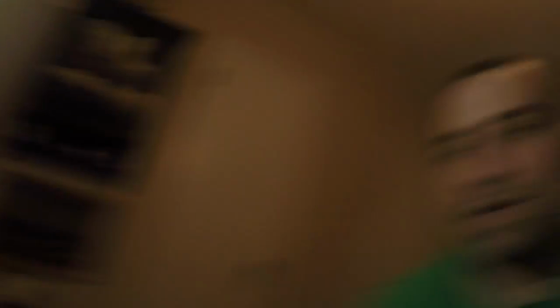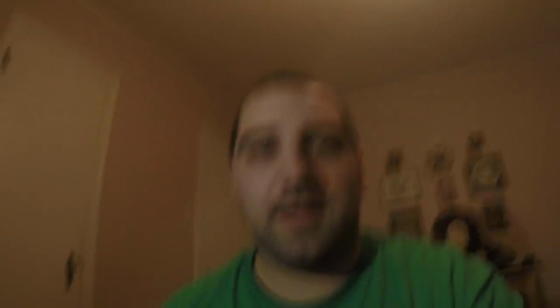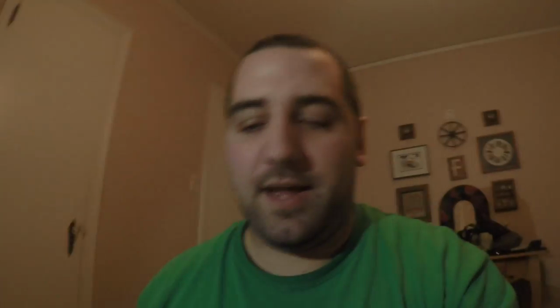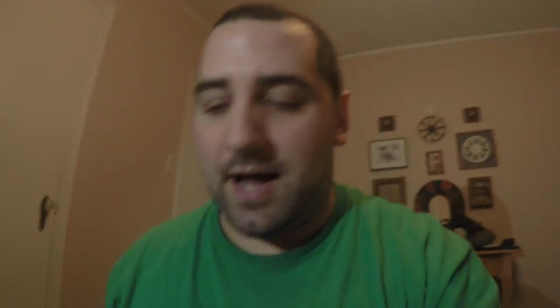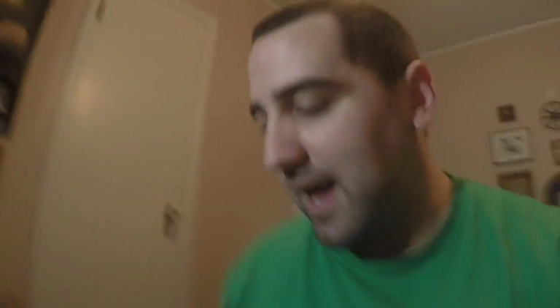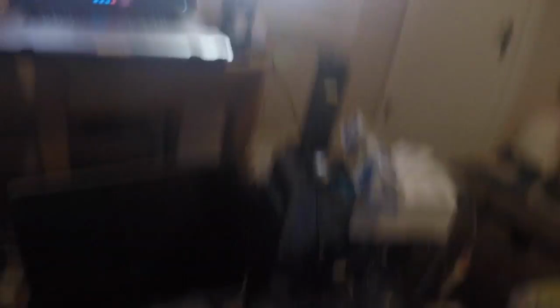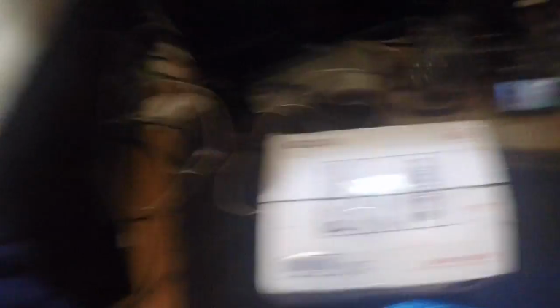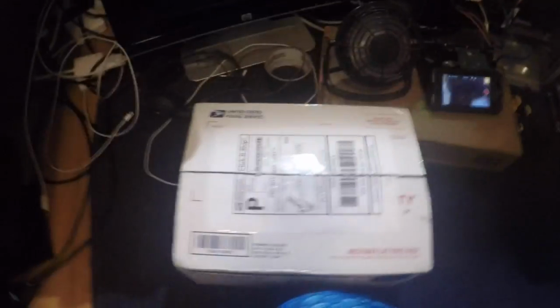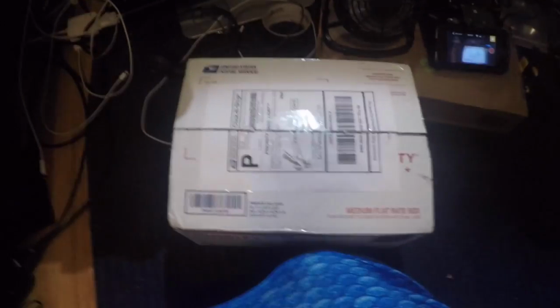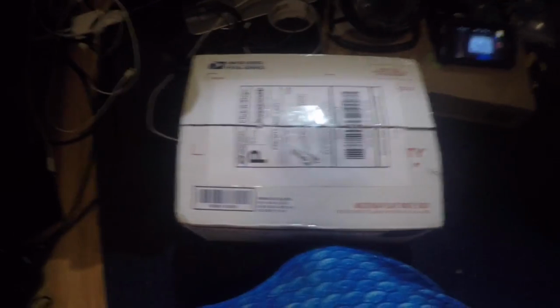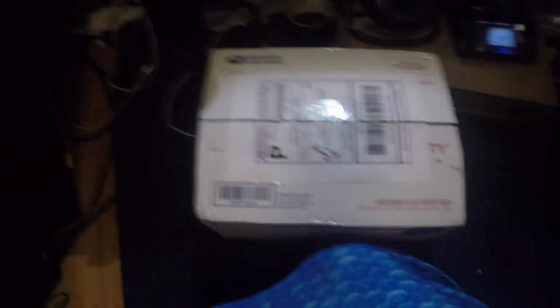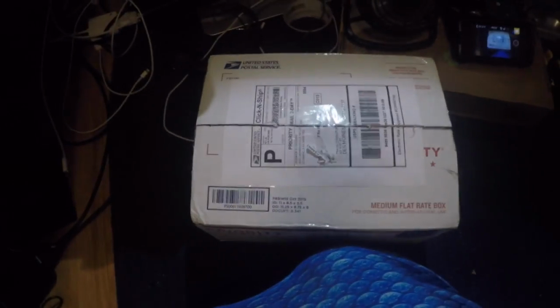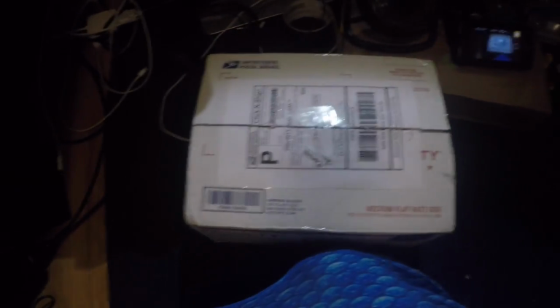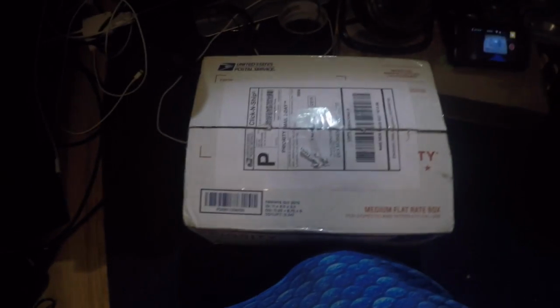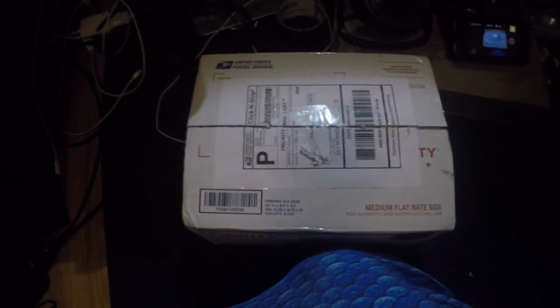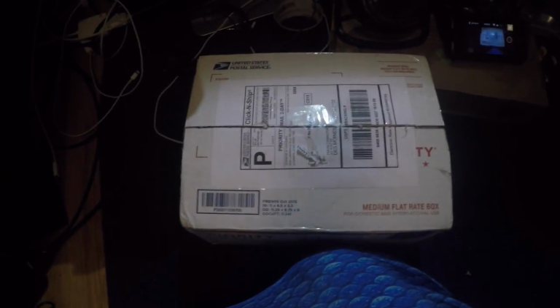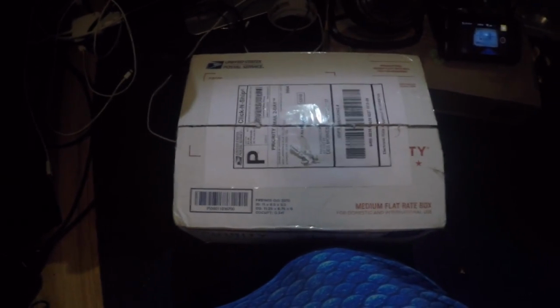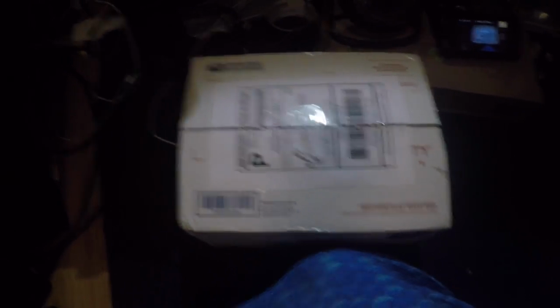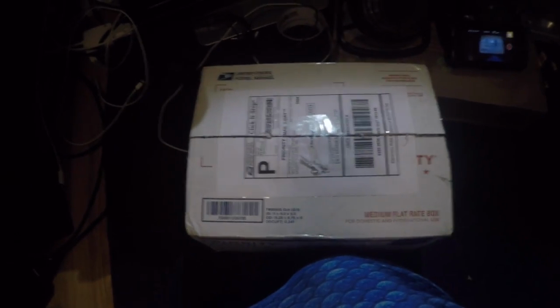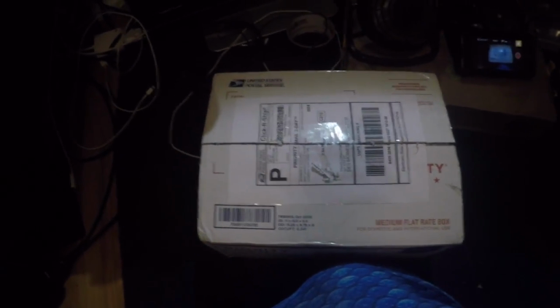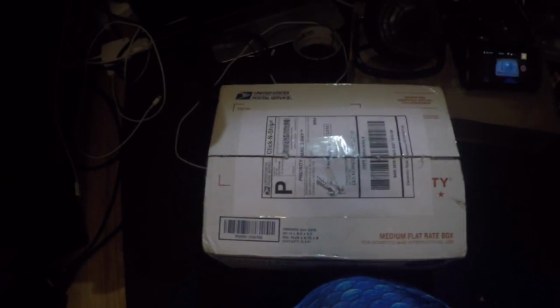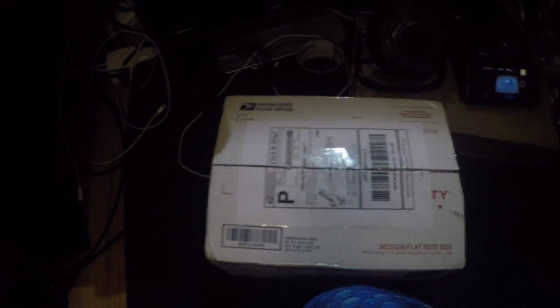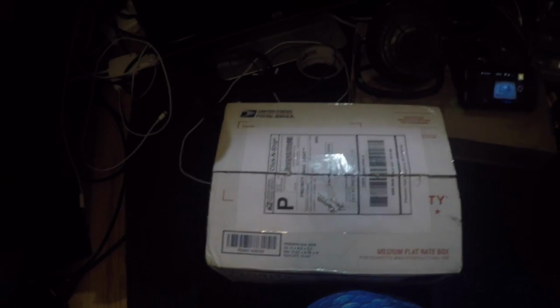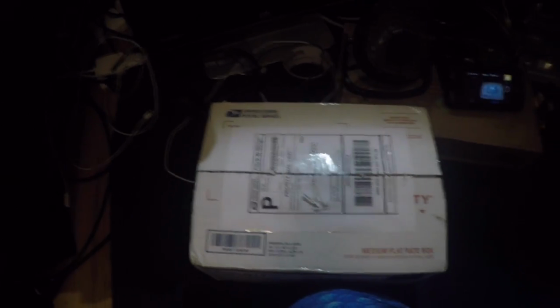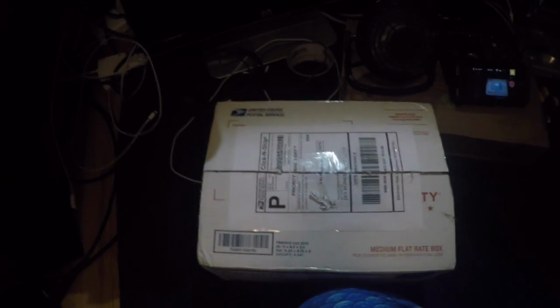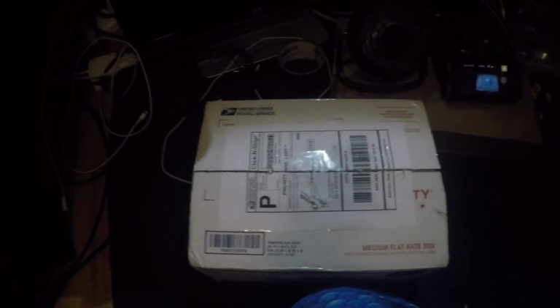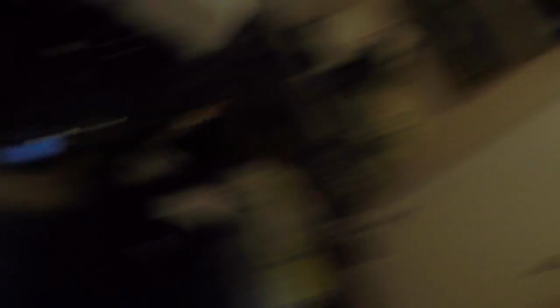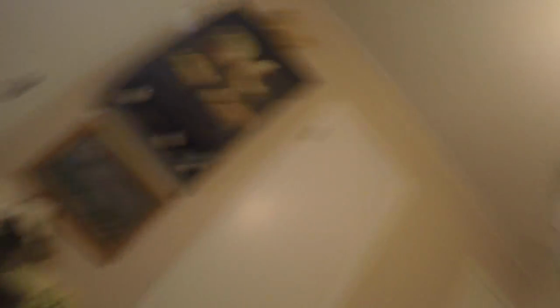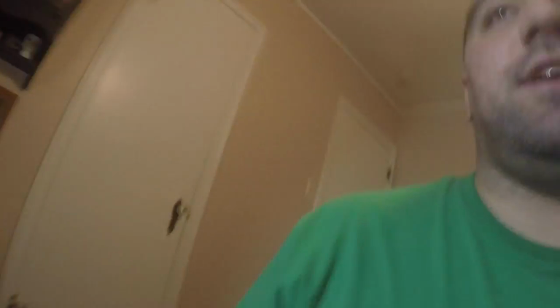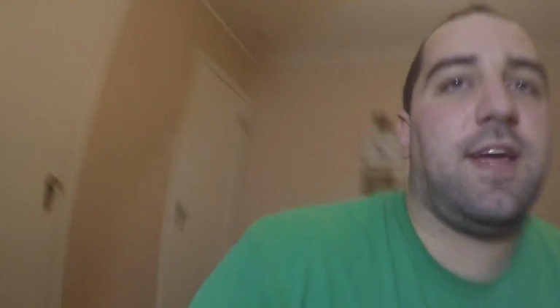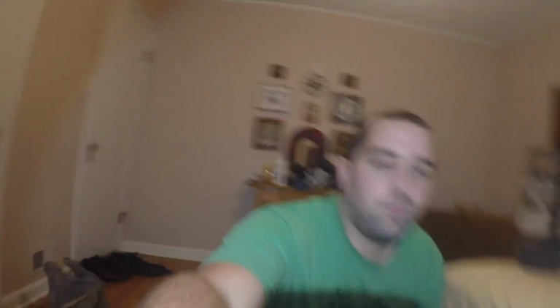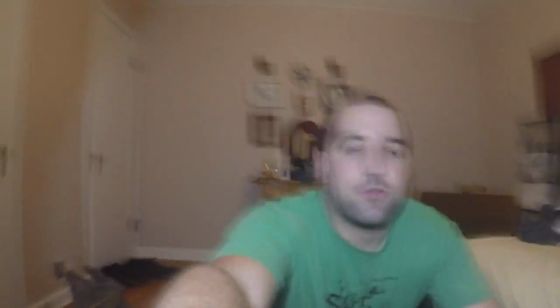I have received today a box from Mermaid Noreen, the Arctic Mermaid, which is a weight belt.